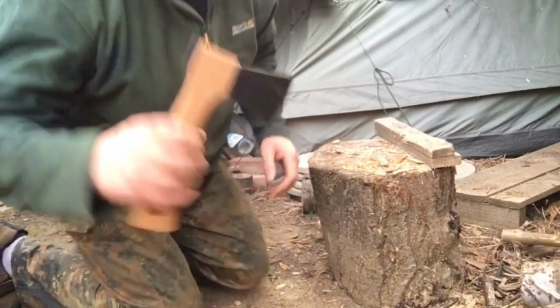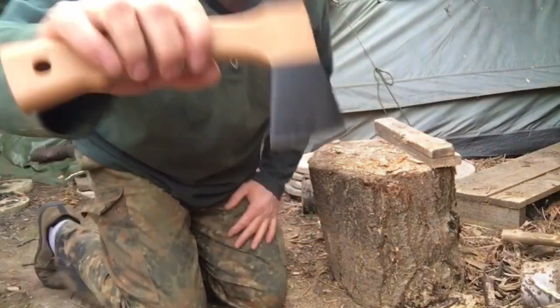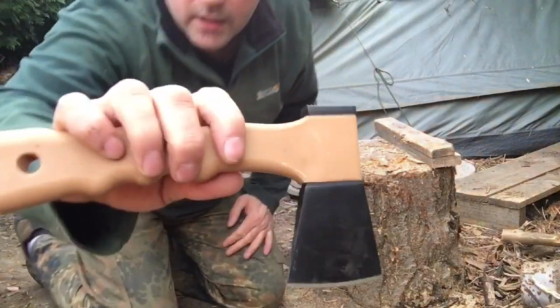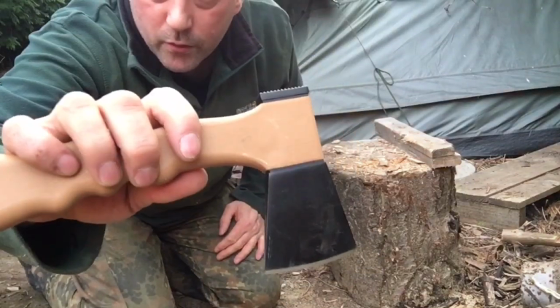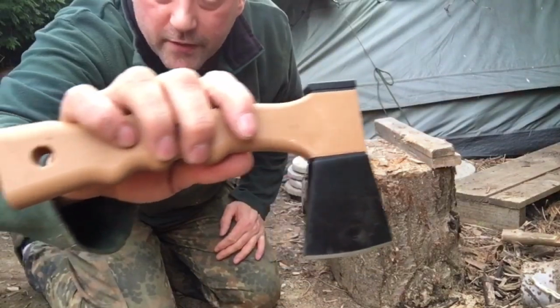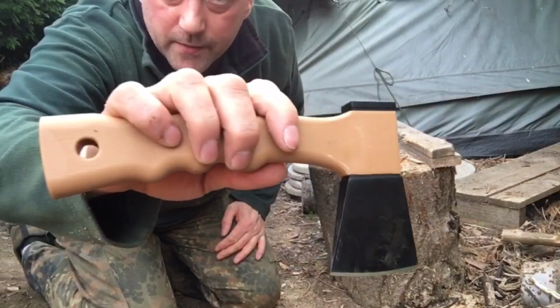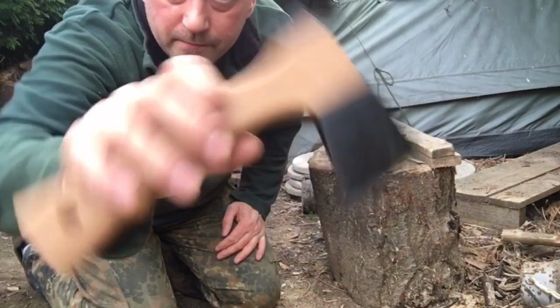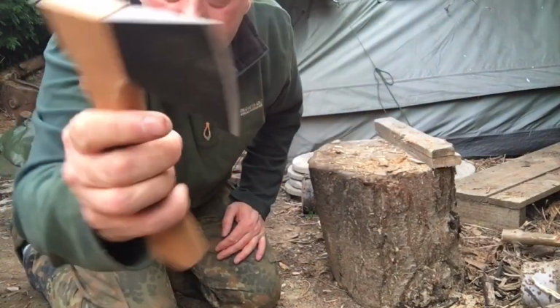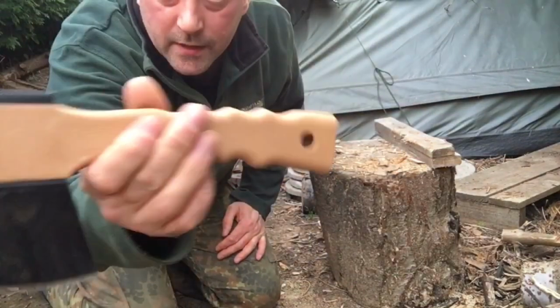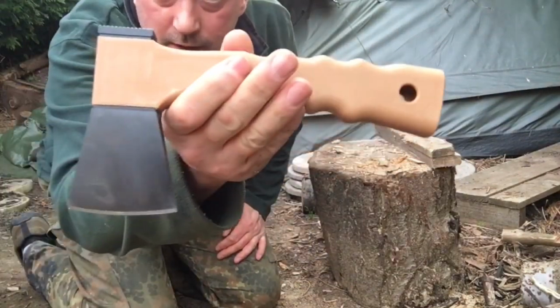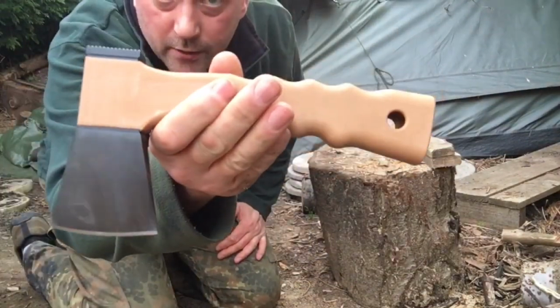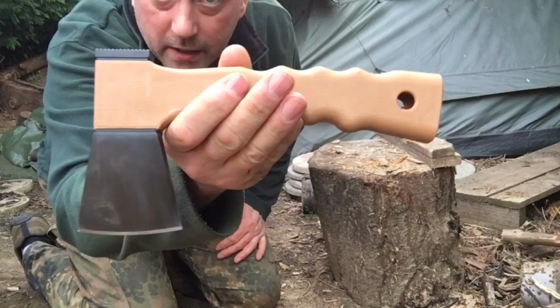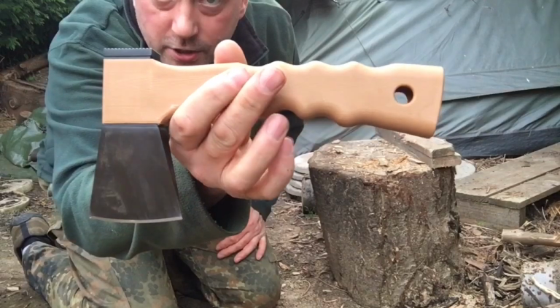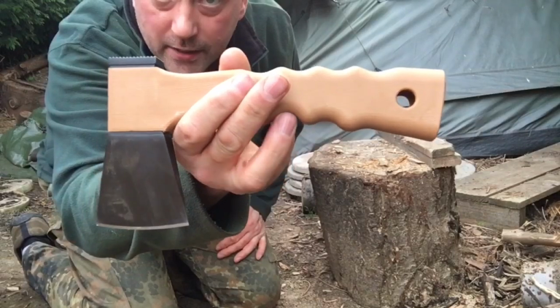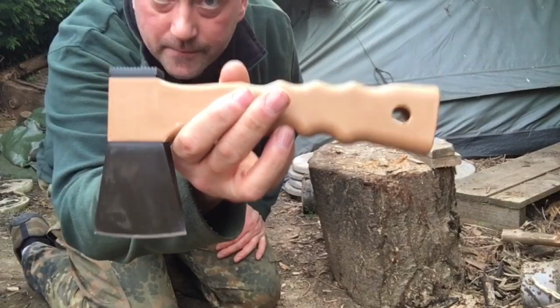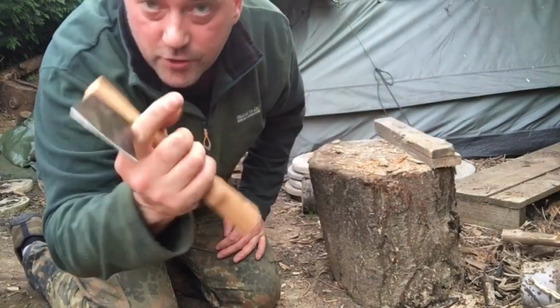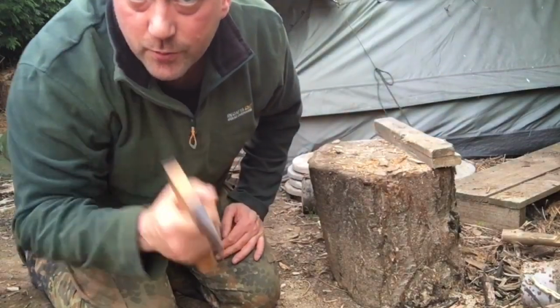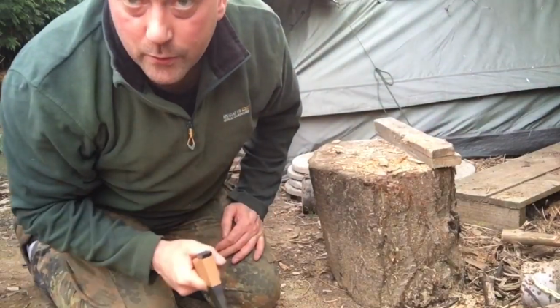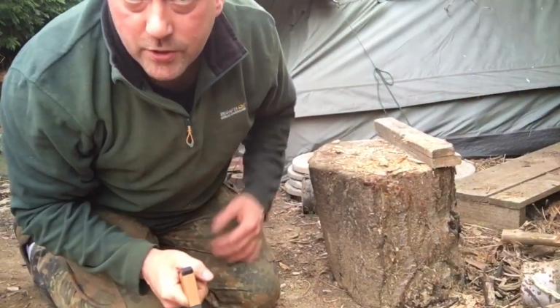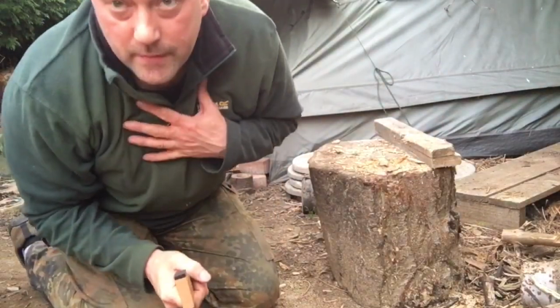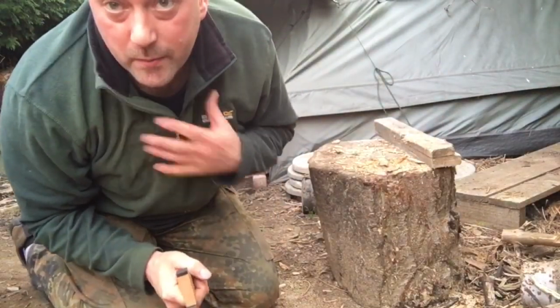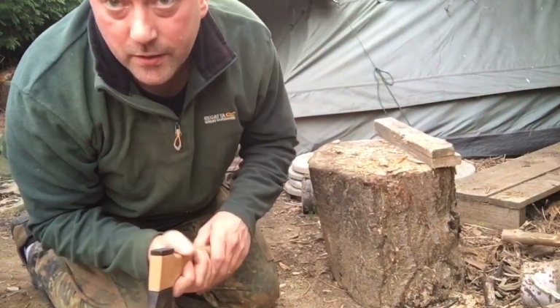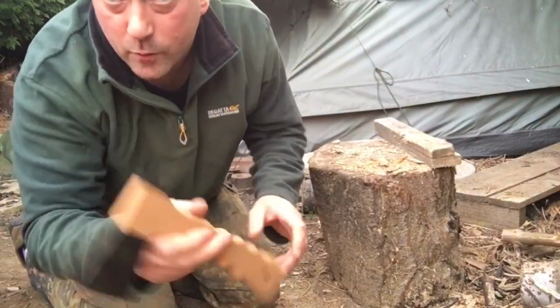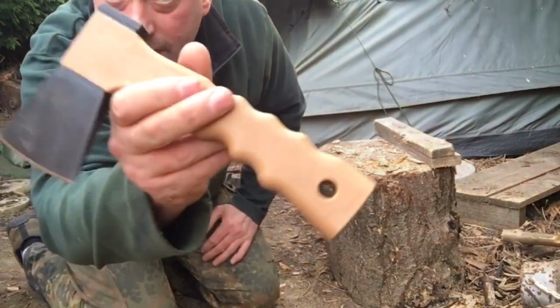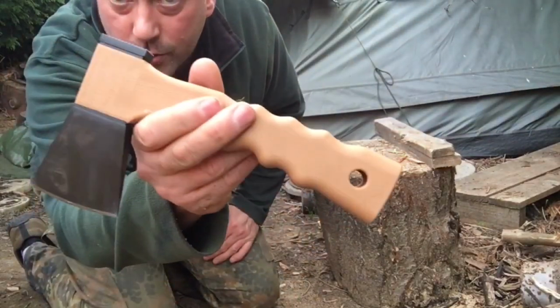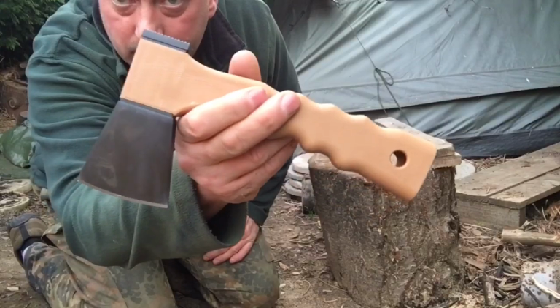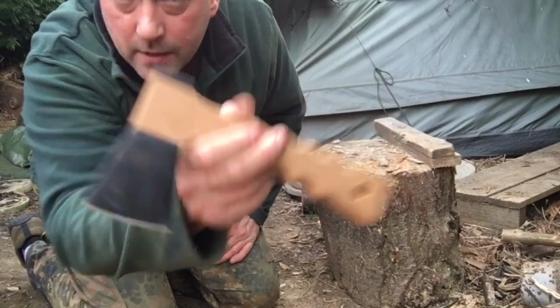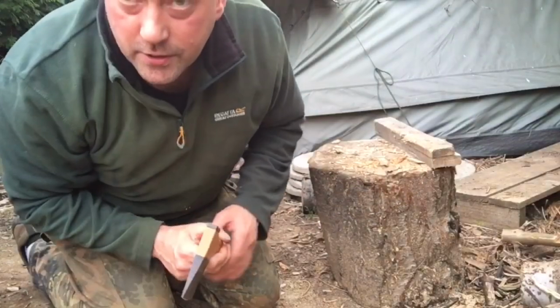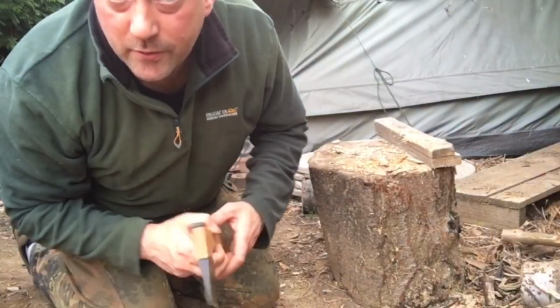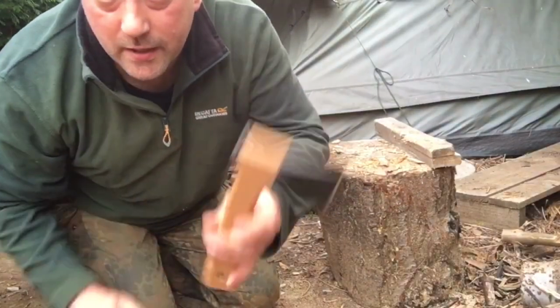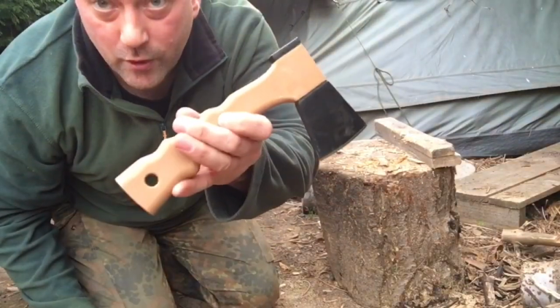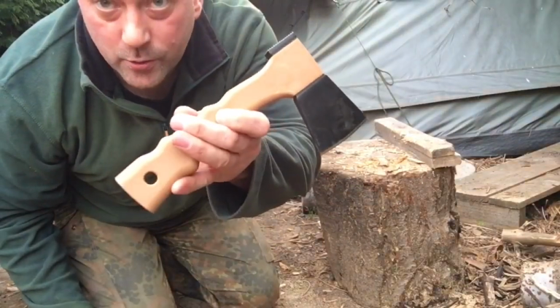Anyways, that's a little look around this fella. I'm going to go back into the shed now and show you something else which, in my opinion, would be a better choice. Stay with me and we'll wrap this up.